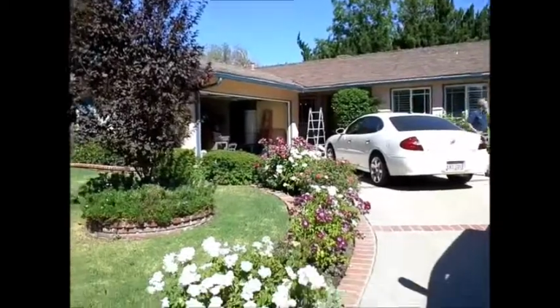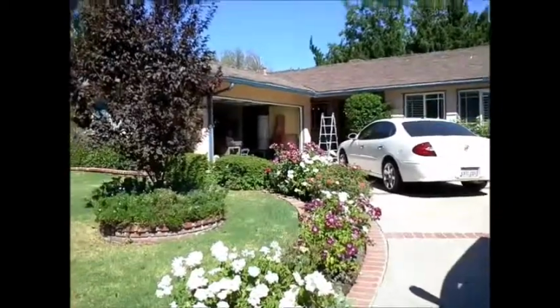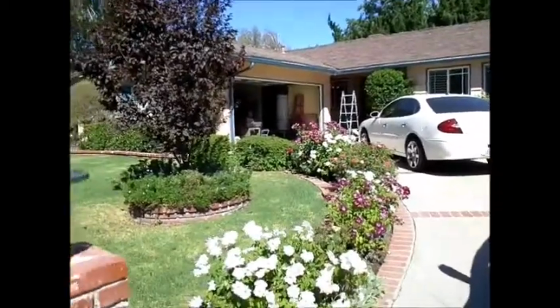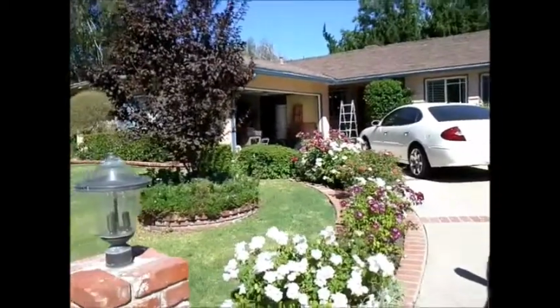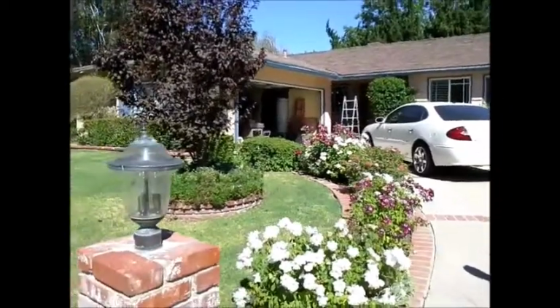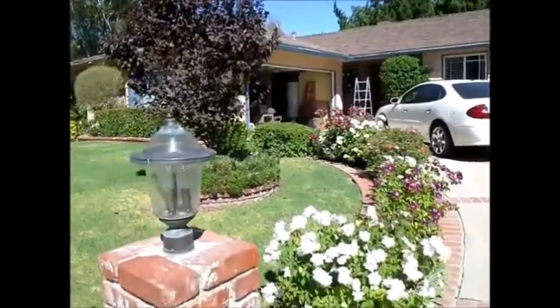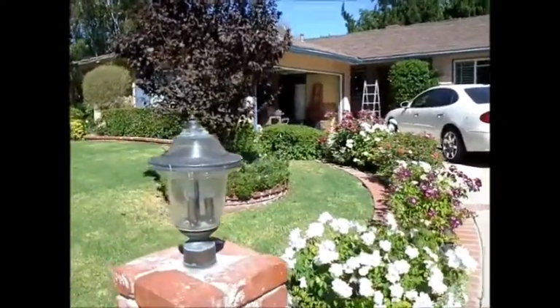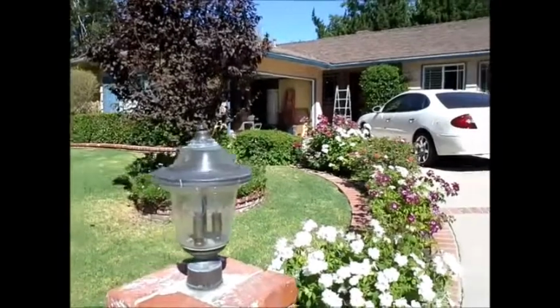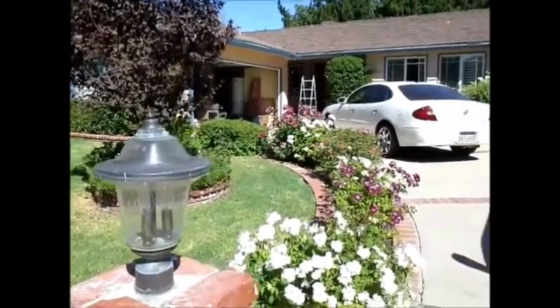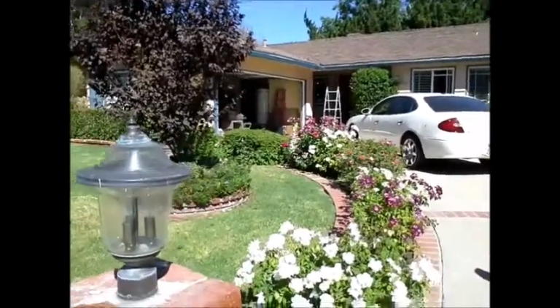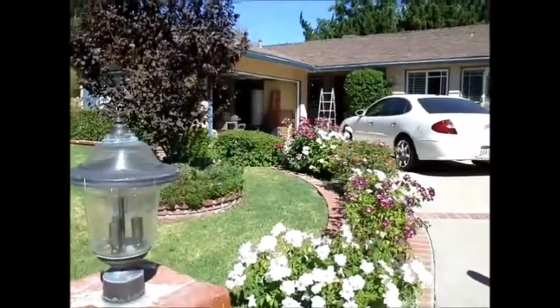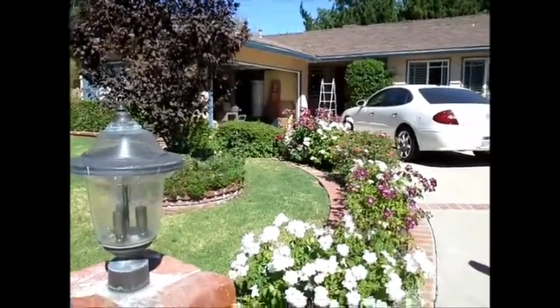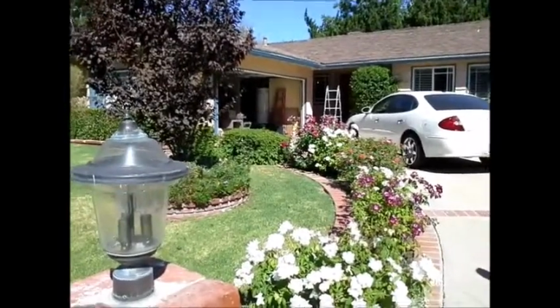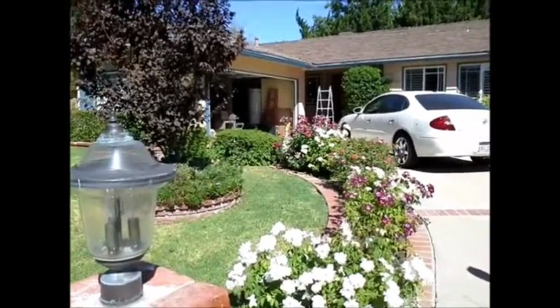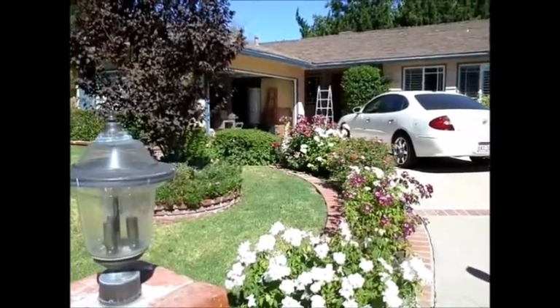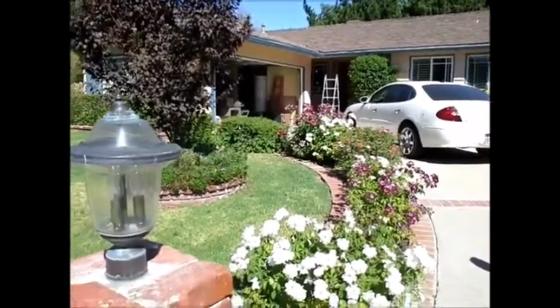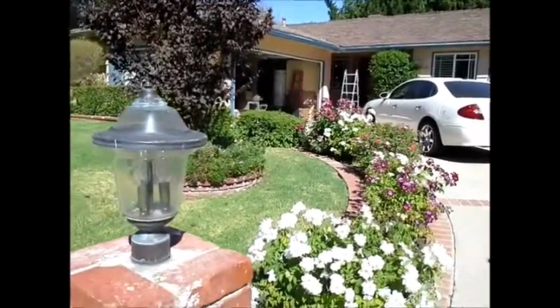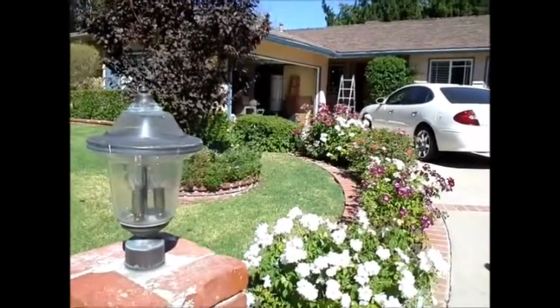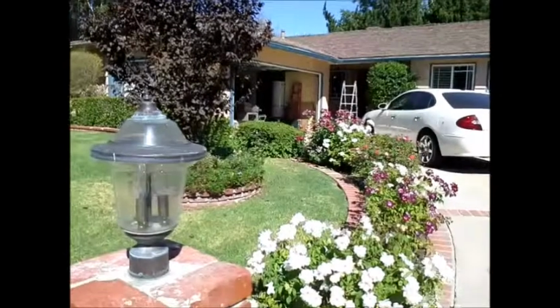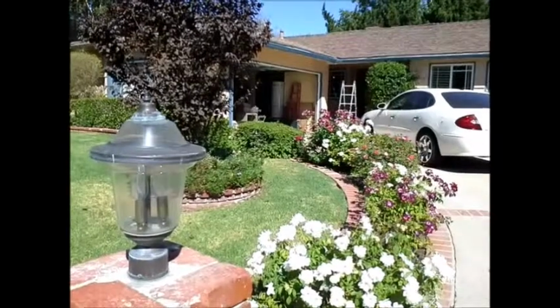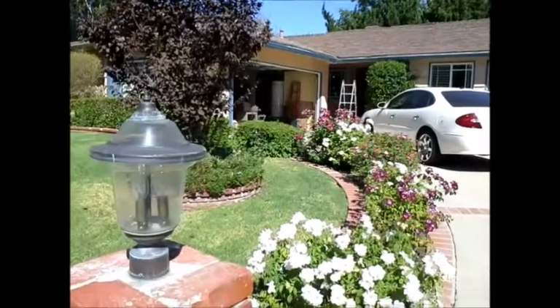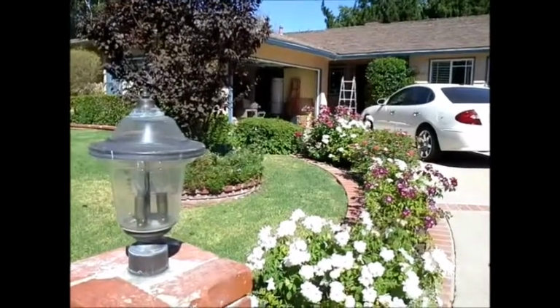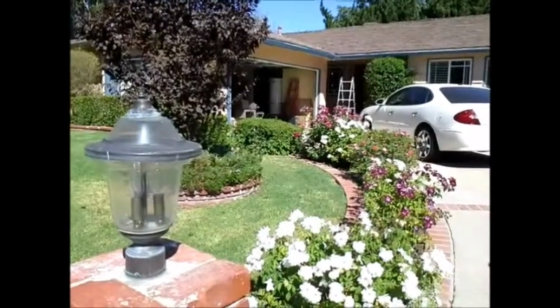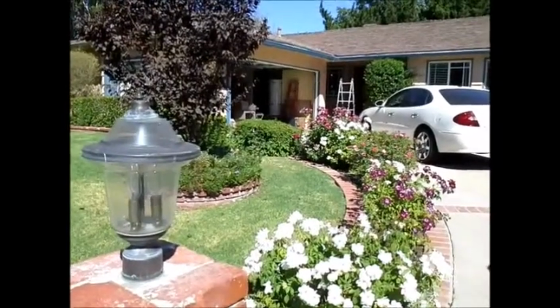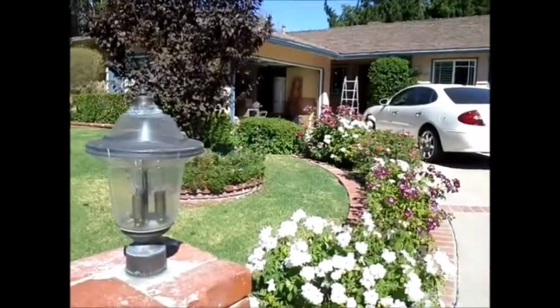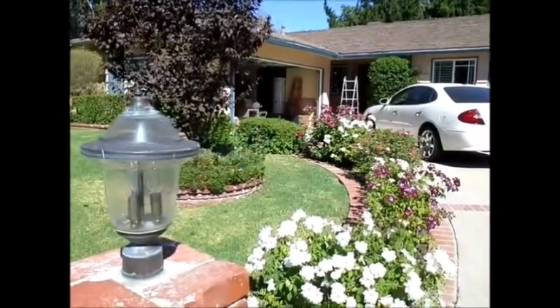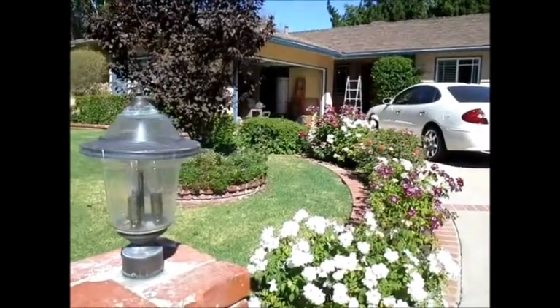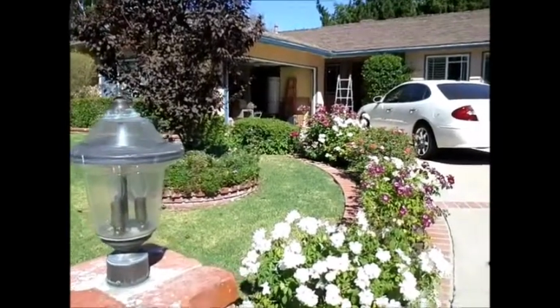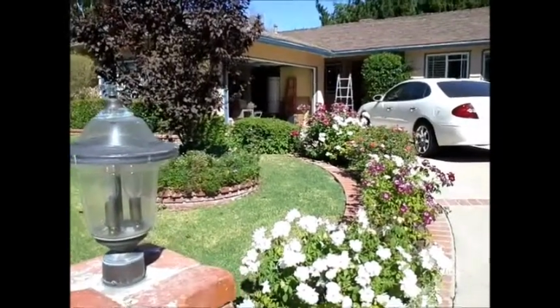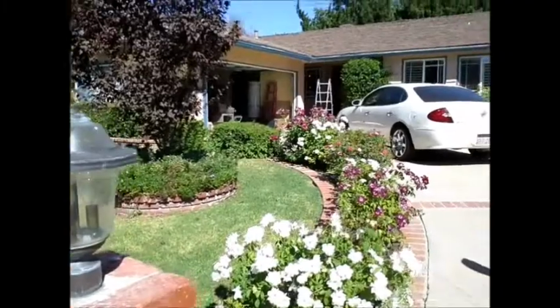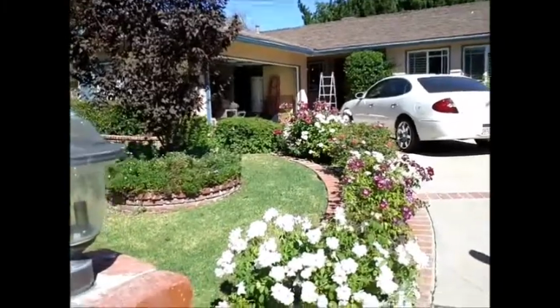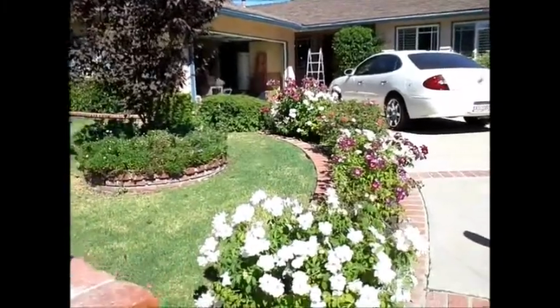This is Greg Noyes of Pacific West Home Inspections and I'm doing a house today in Woodland Hills. Today is Wednesday, August 26, 2014.